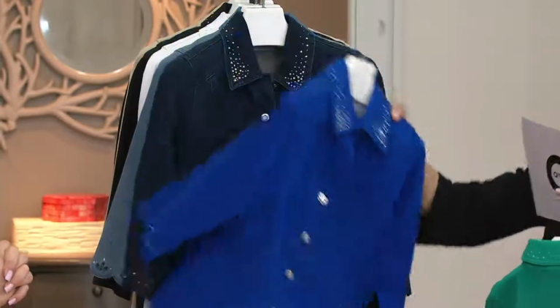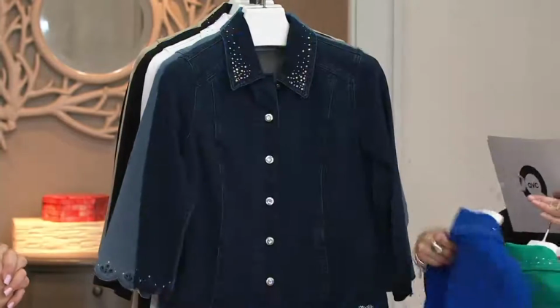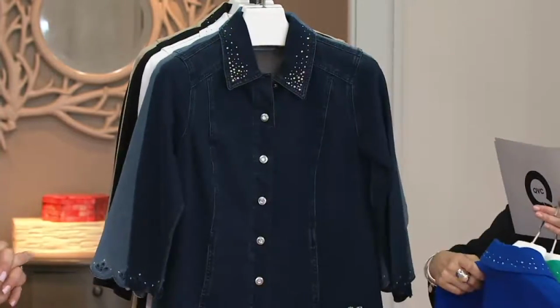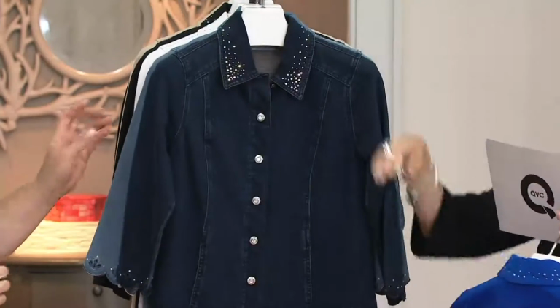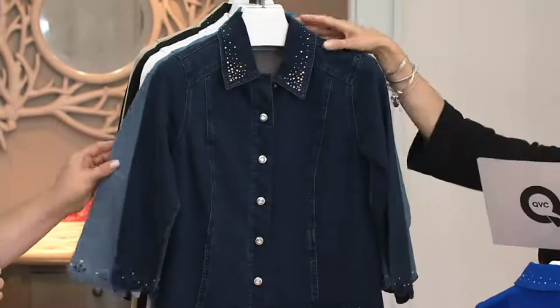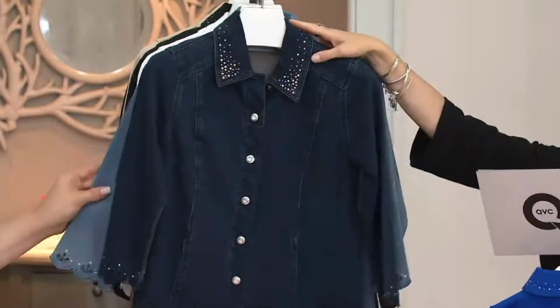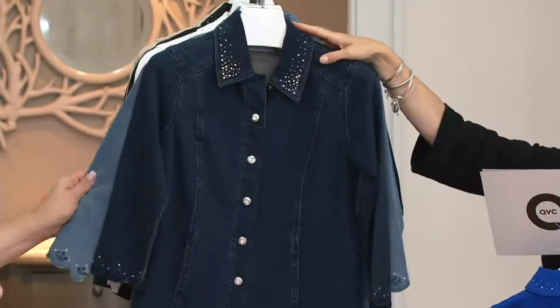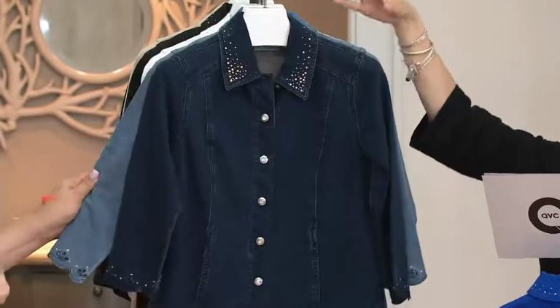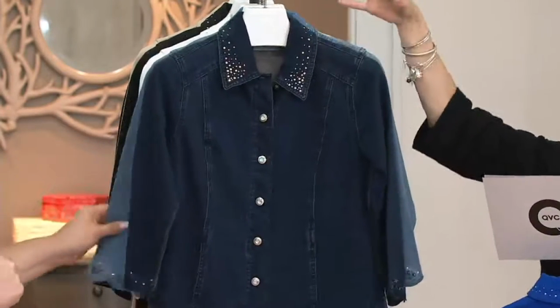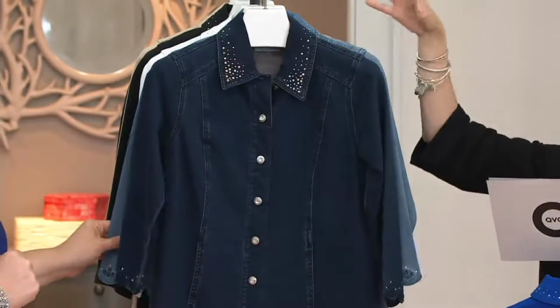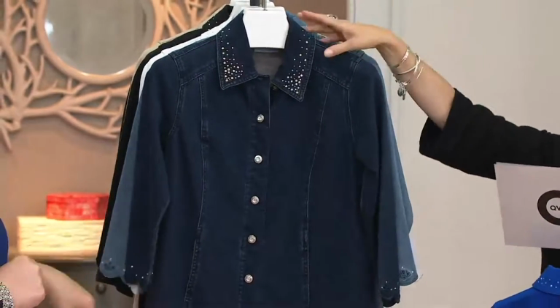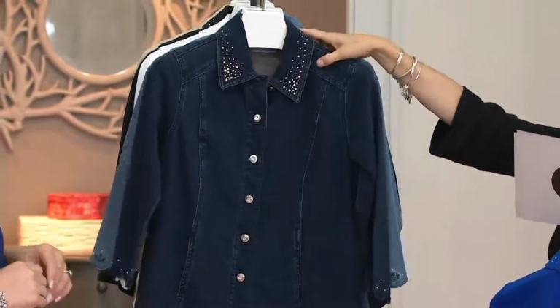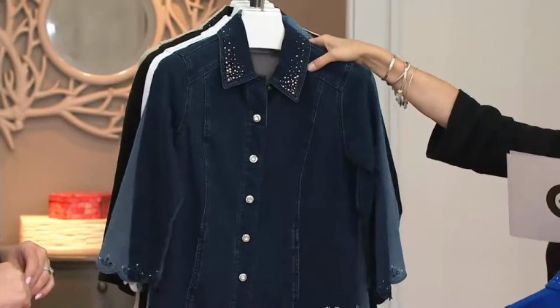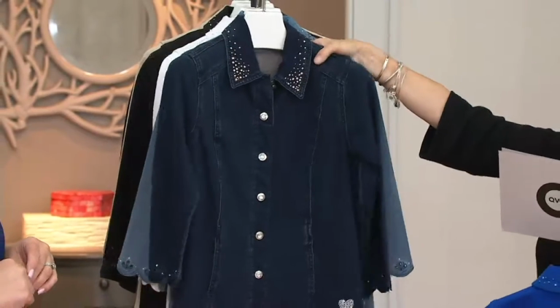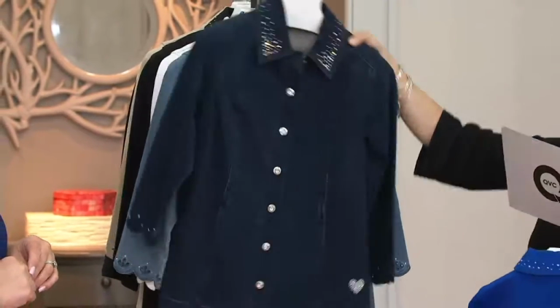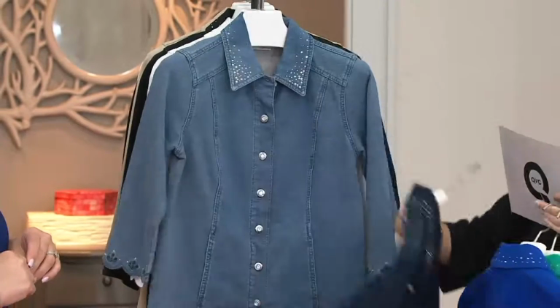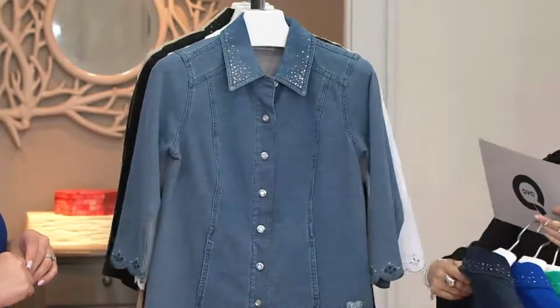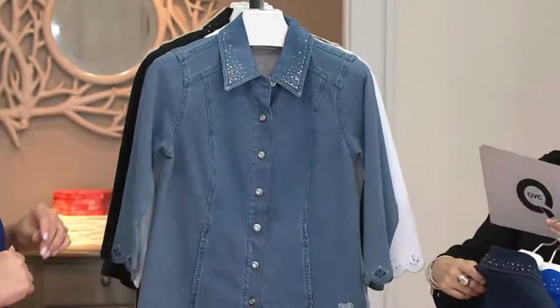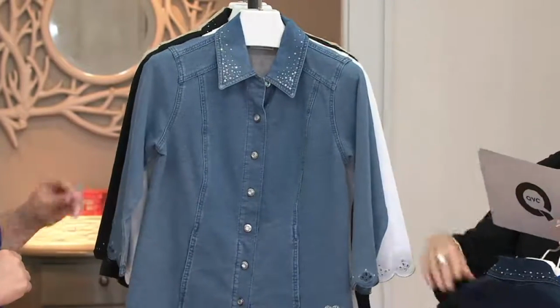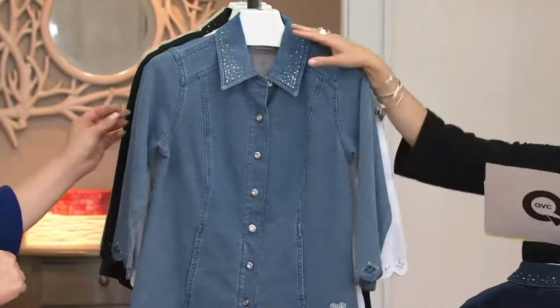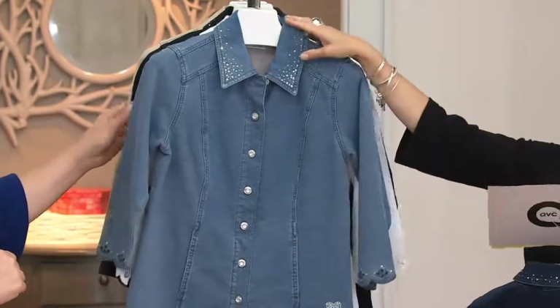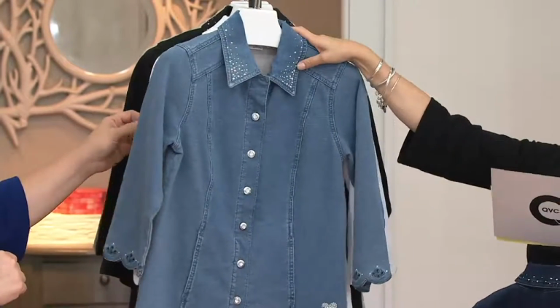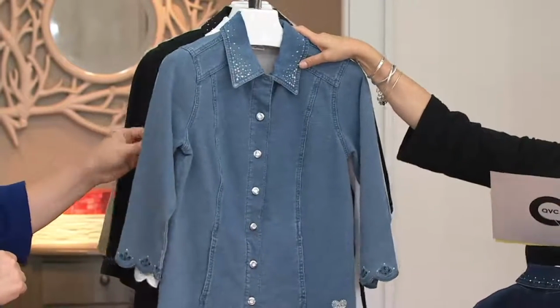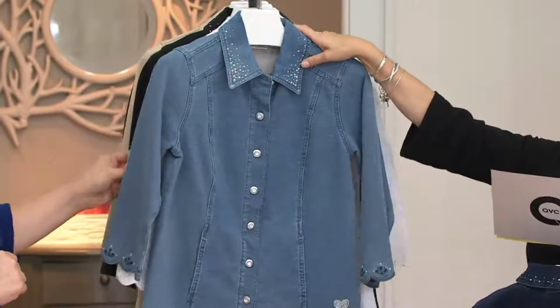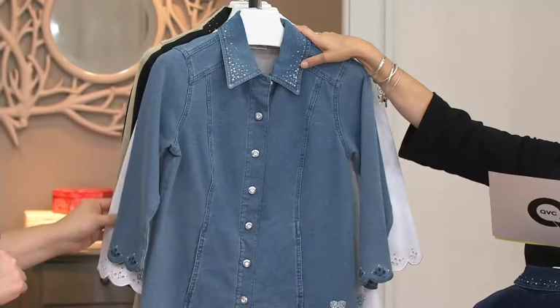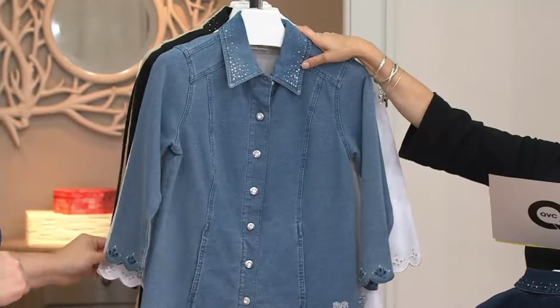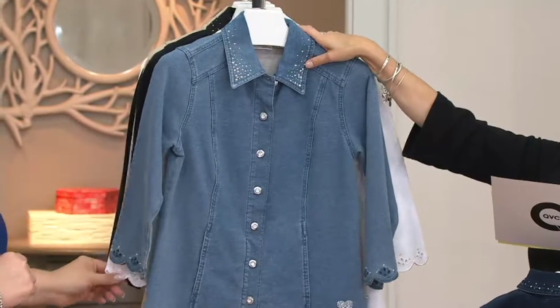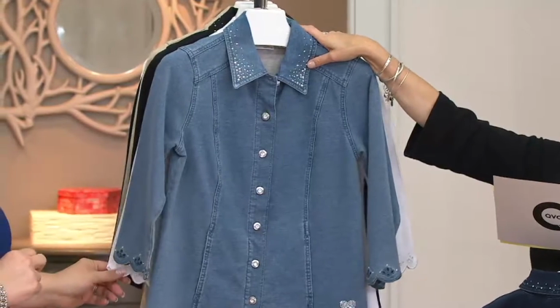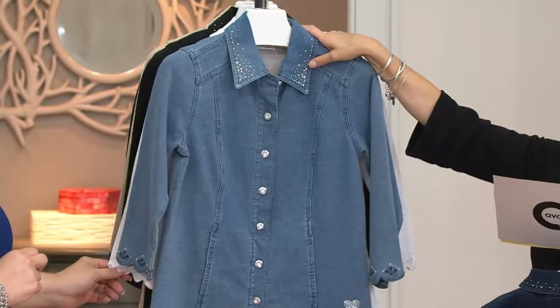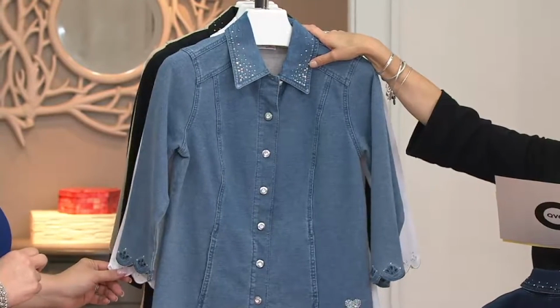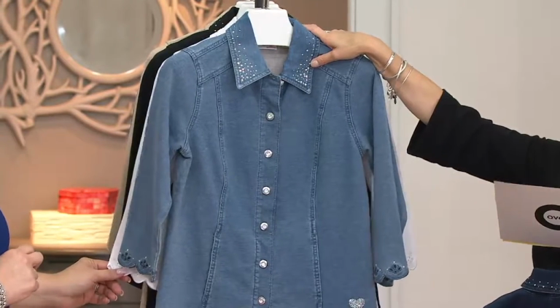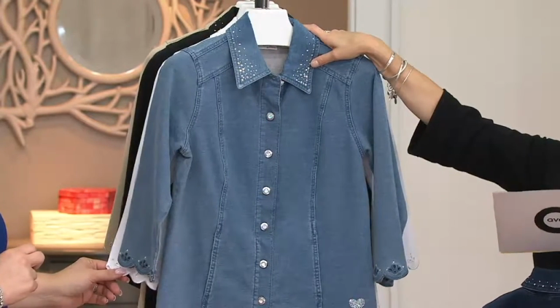Here we have the dark indigo — this is kind of your traditional jean jacket look. And if you like that lighter jean jacket, here is the bleach denim. This is a little more limited in sizing — the bleach denim is extra small to large only.